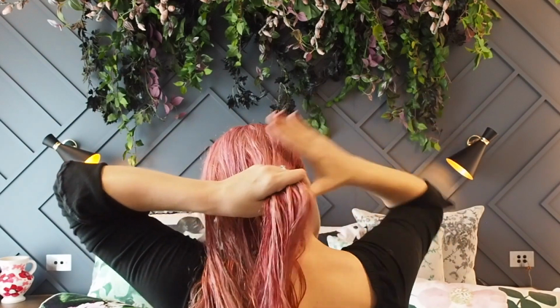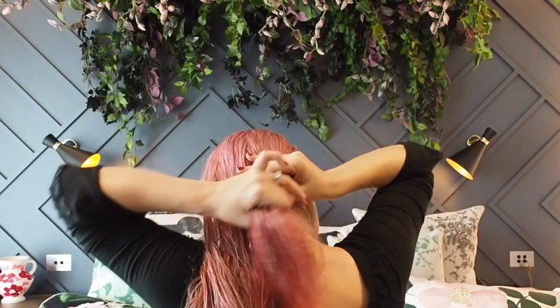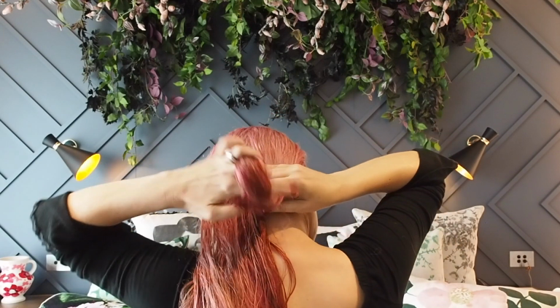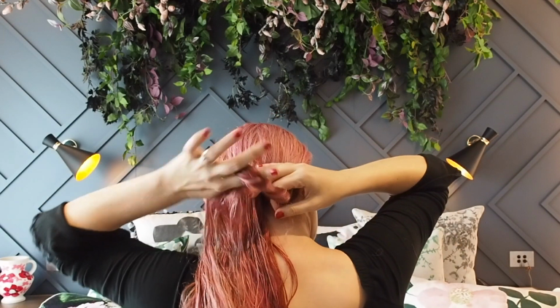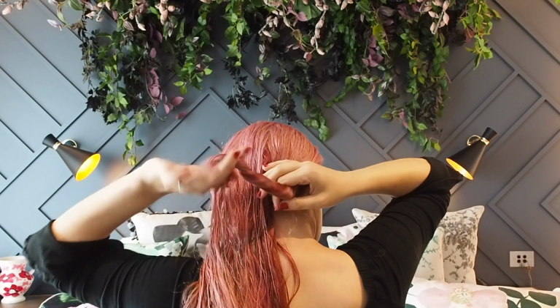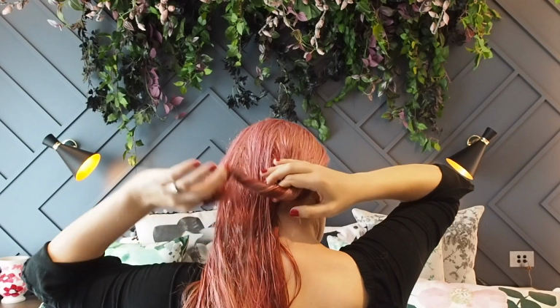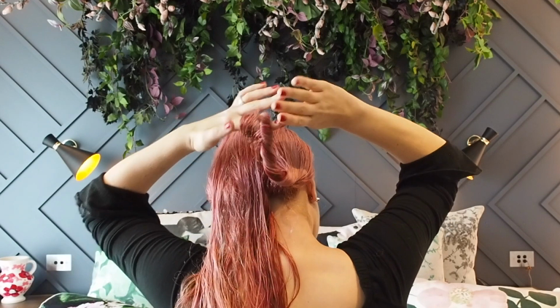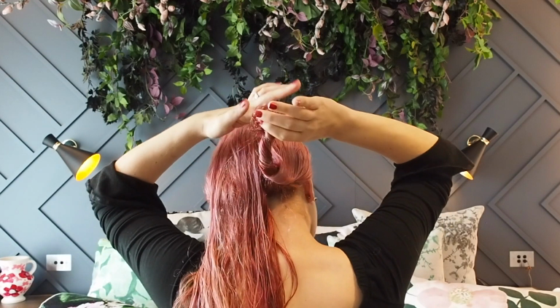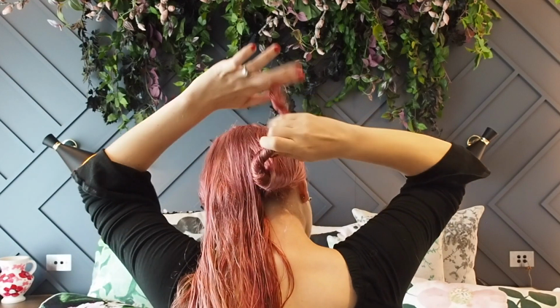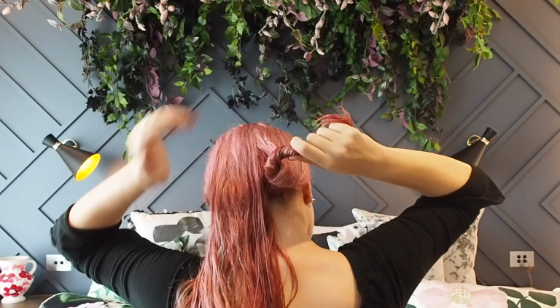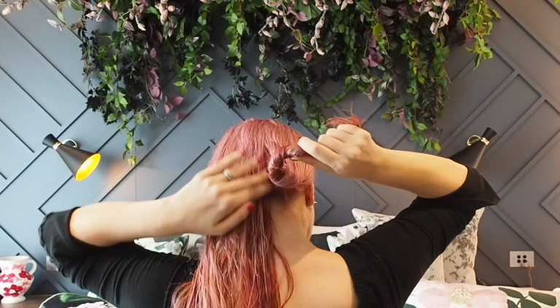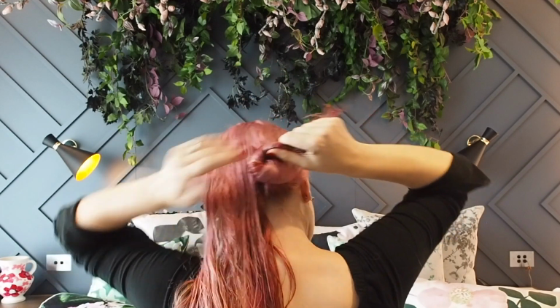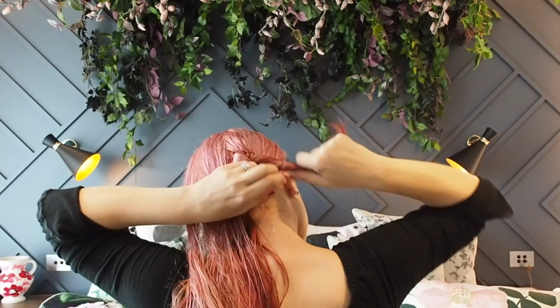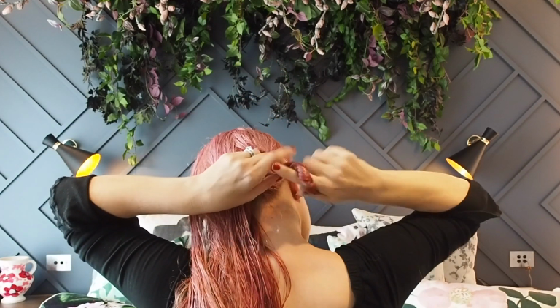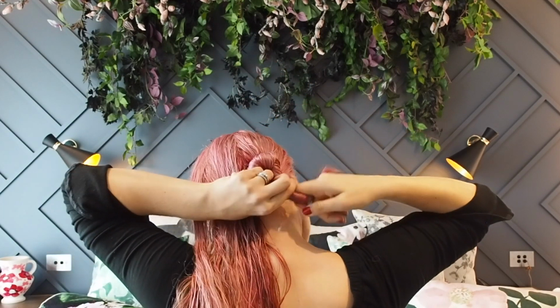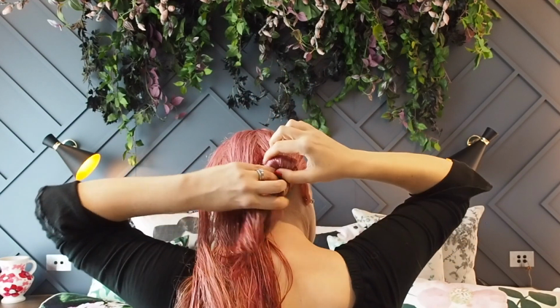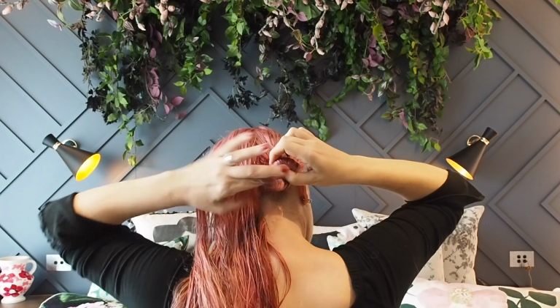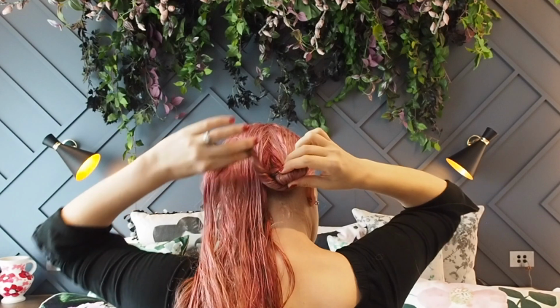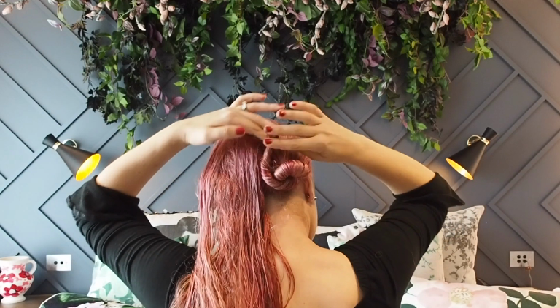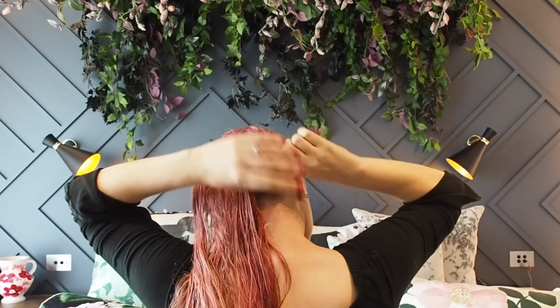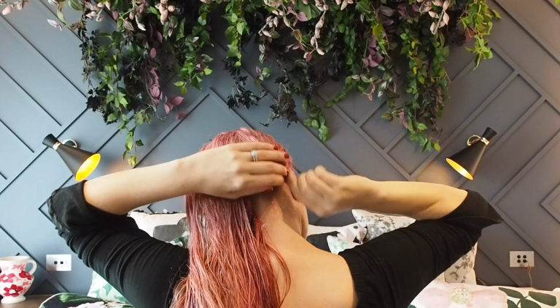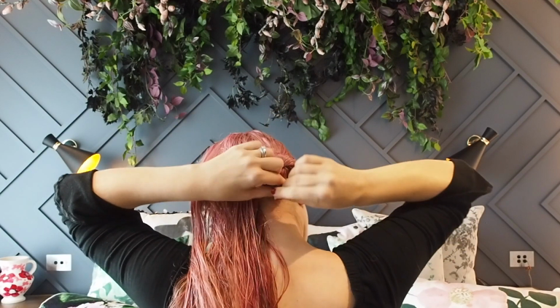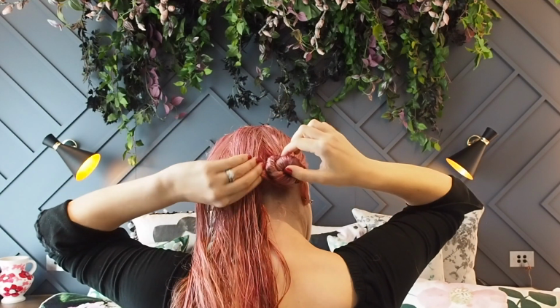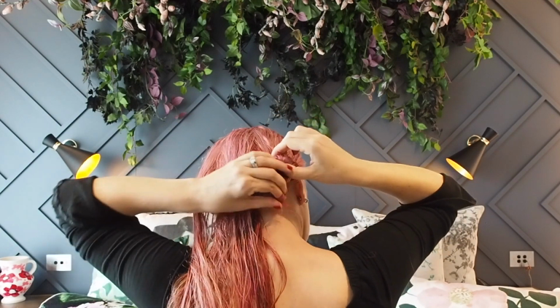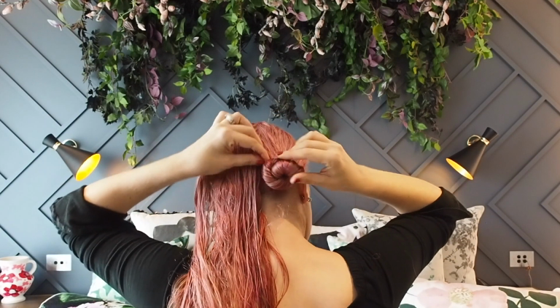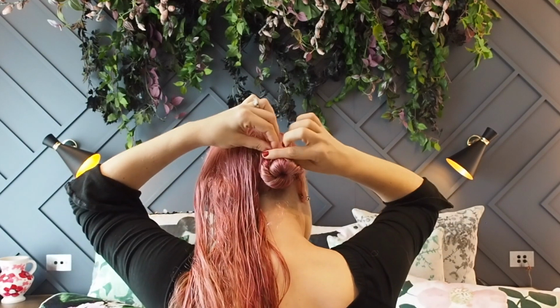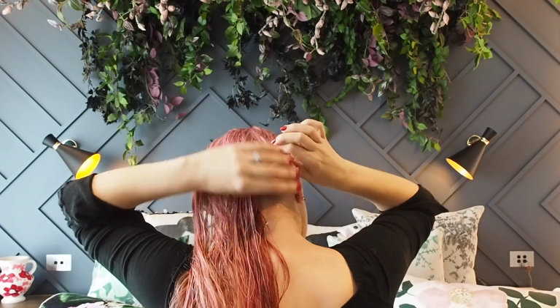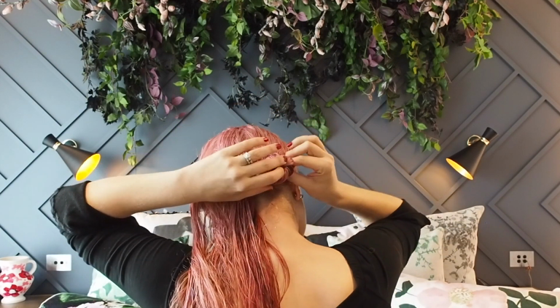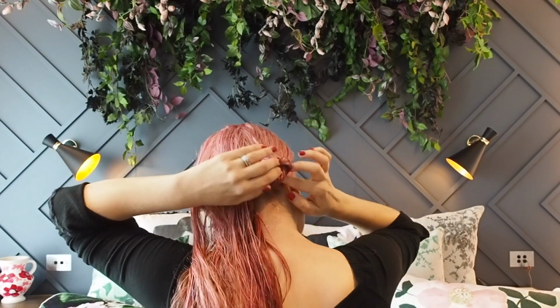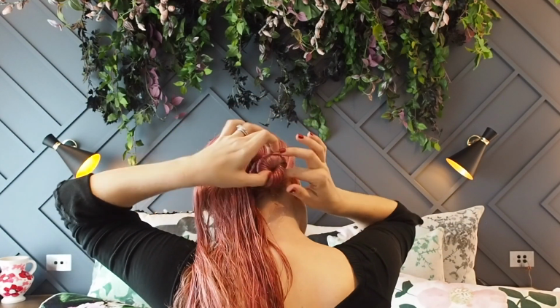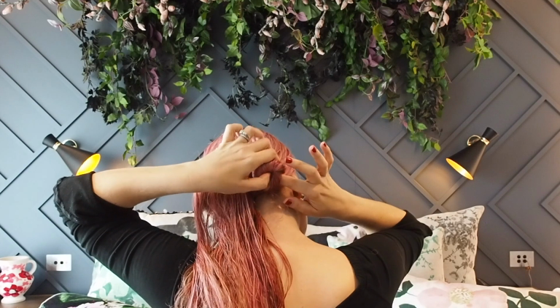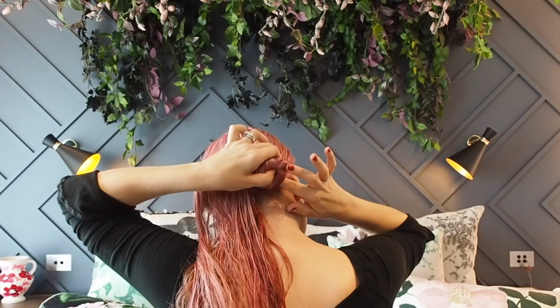Hold your hair down and tie it against your head, twist the ends around and it will start to form a bun. Just keep twisting around, then tuck the ends under, and grab a bobby pin or two to pin that bun in place.